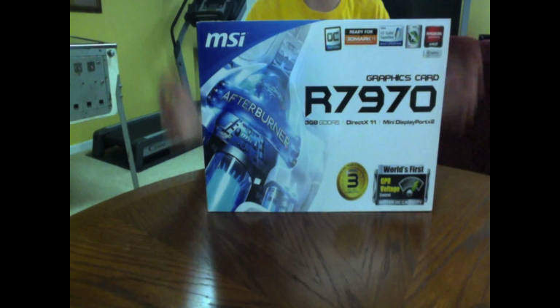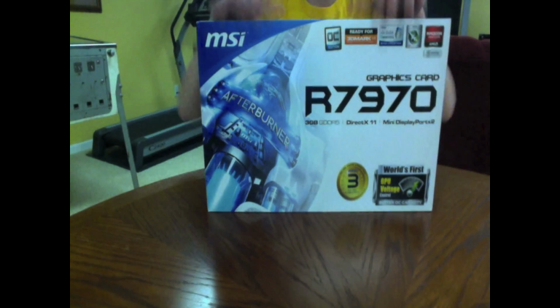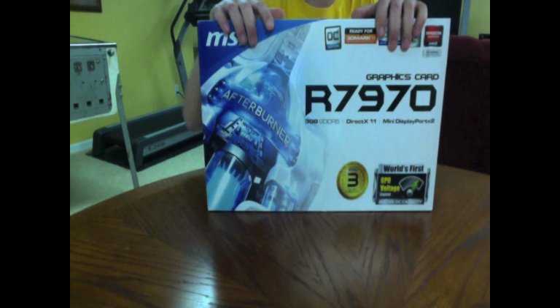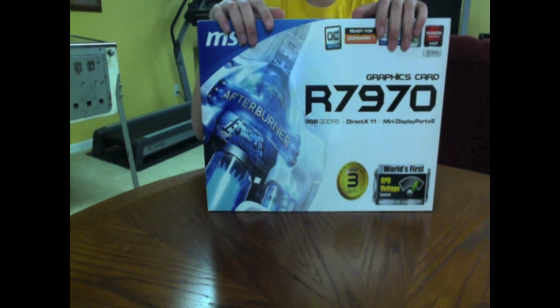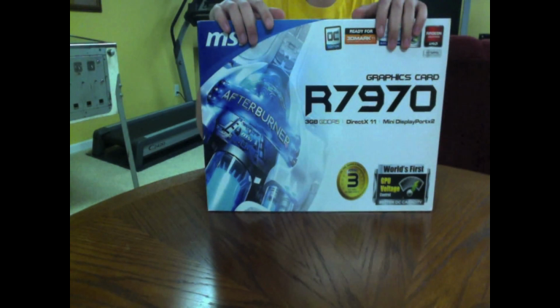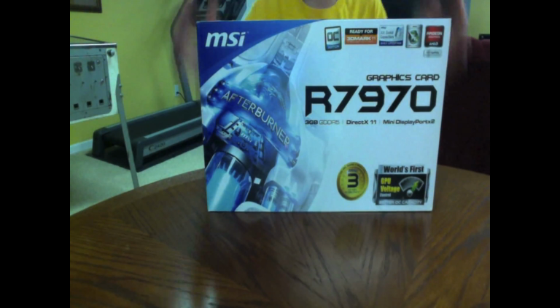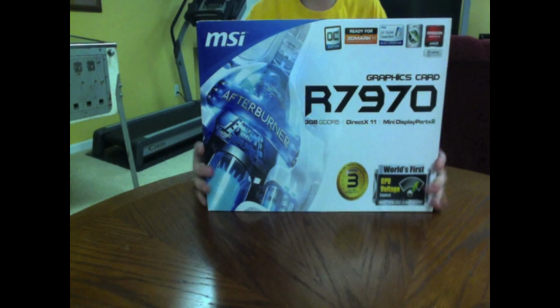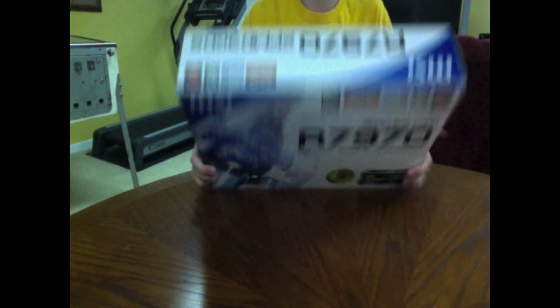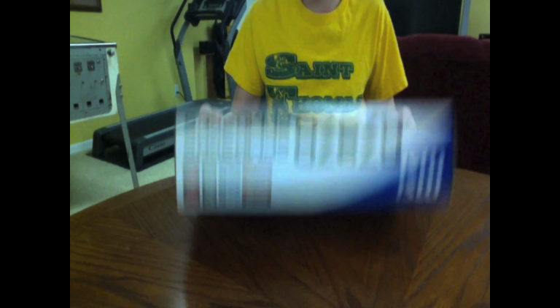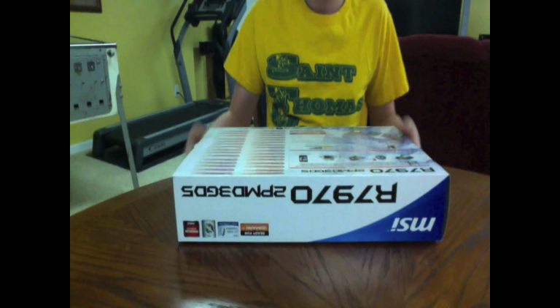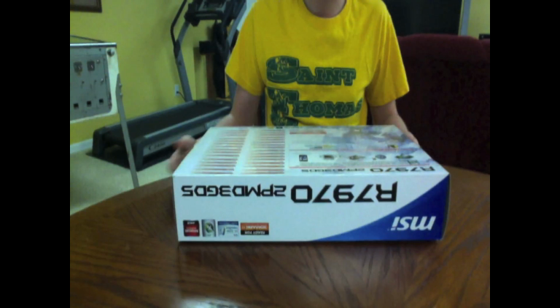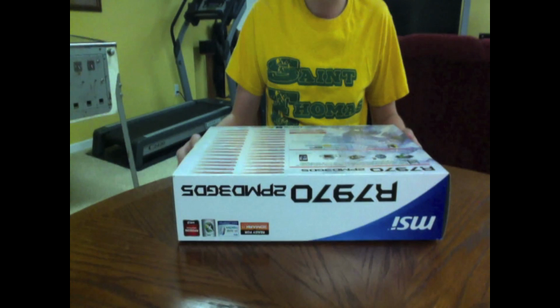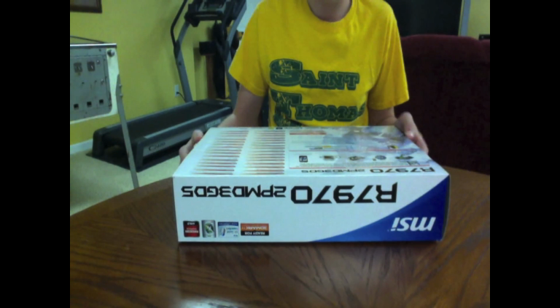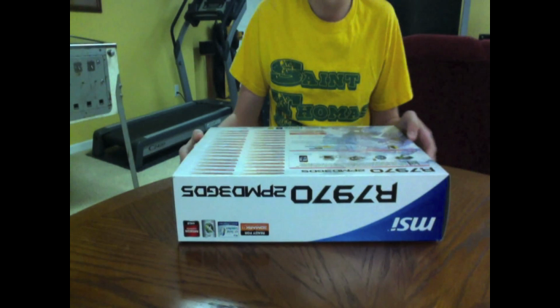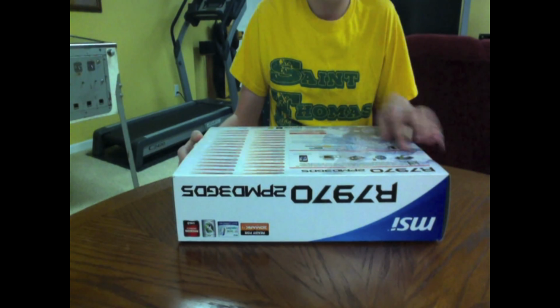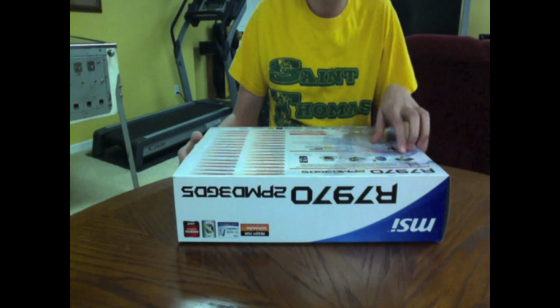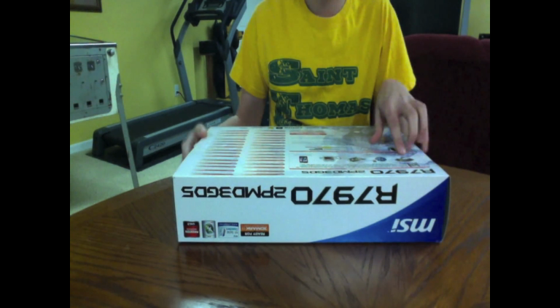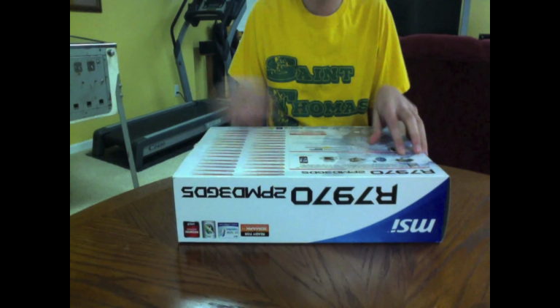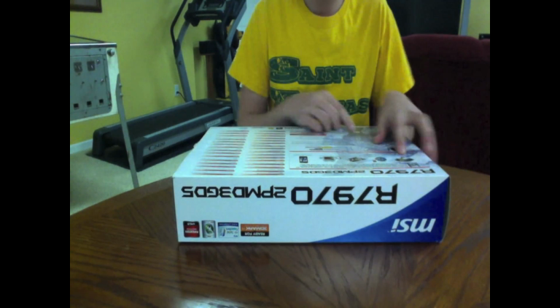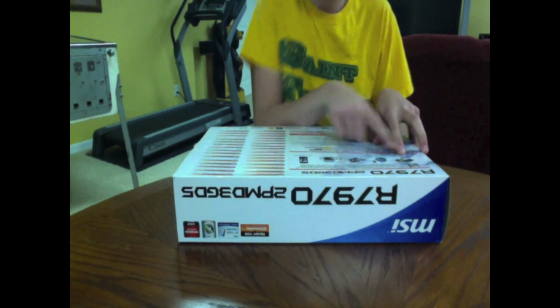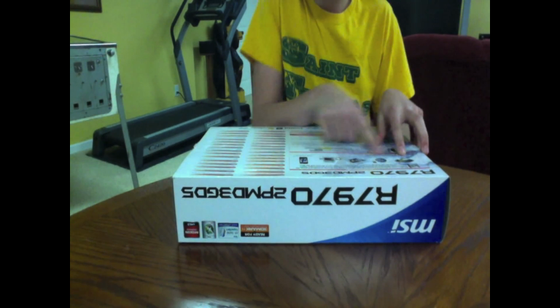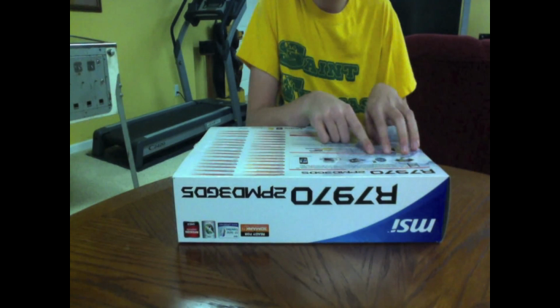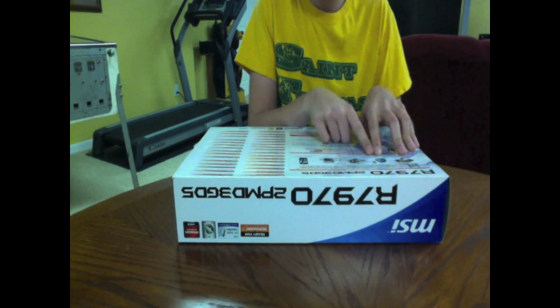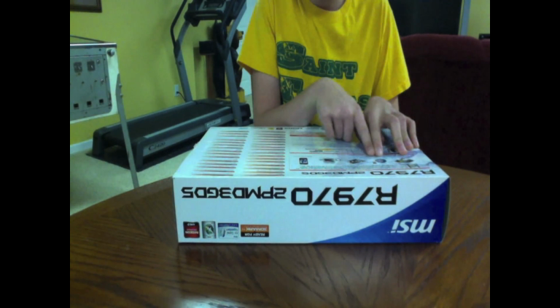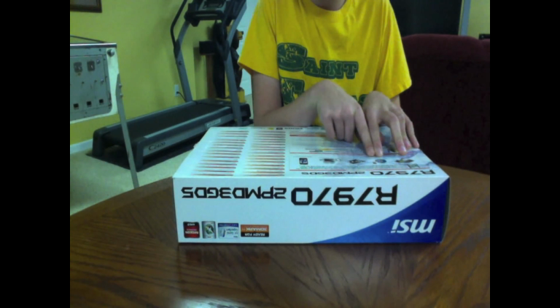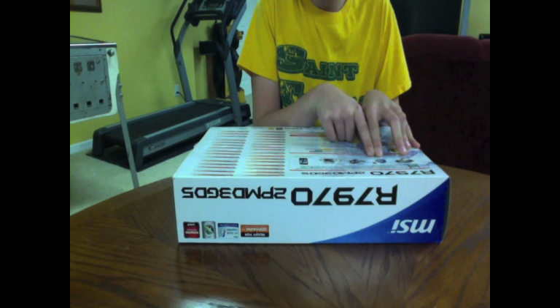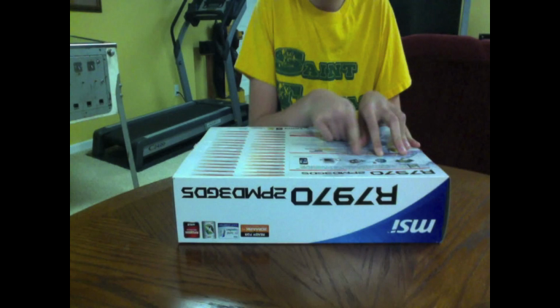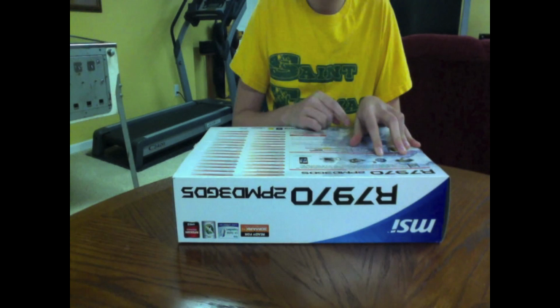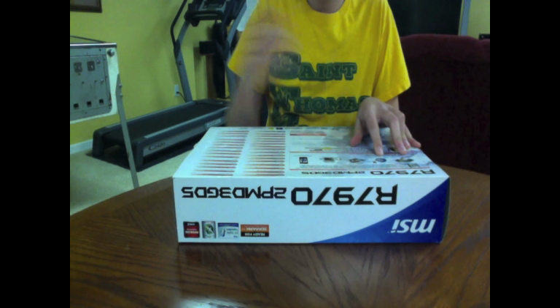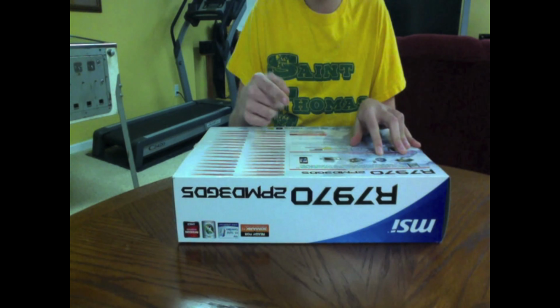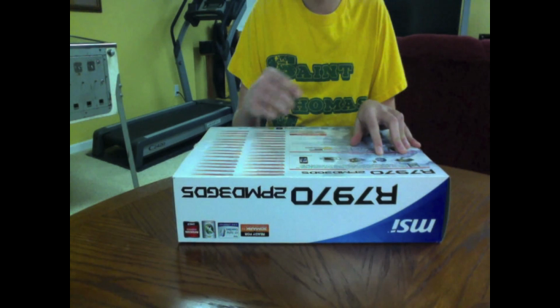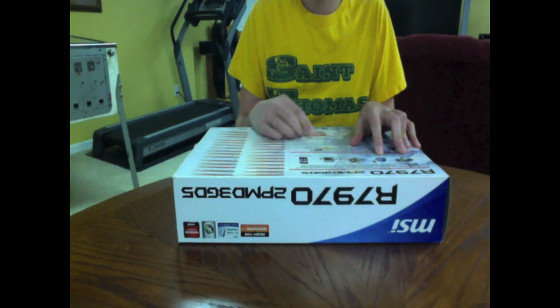This is the reference cooled version using a reference board. Let's go through what we have here on the back. It says over-voltage of the GPU function, optimized advanced speed control because this is a reference cooler.